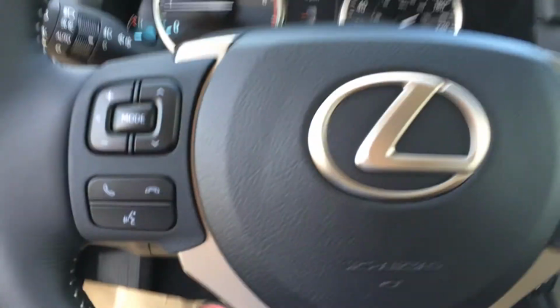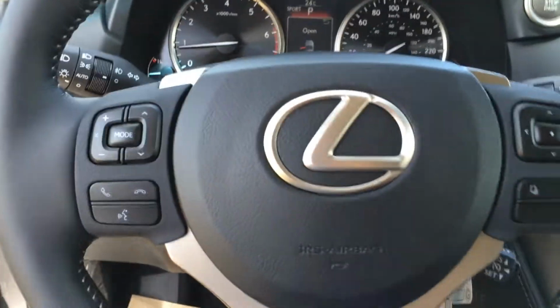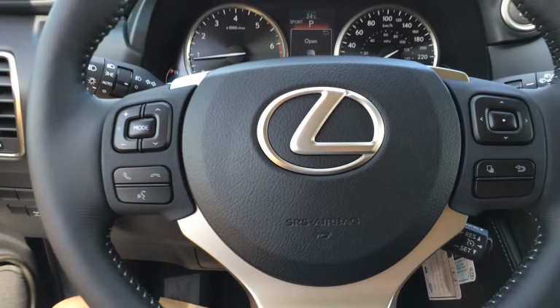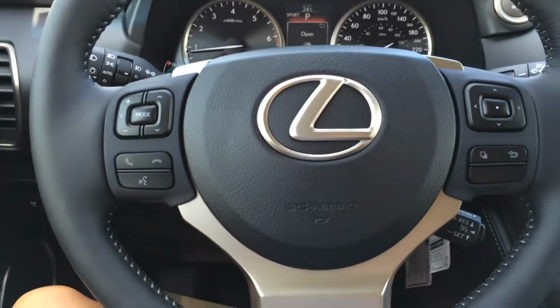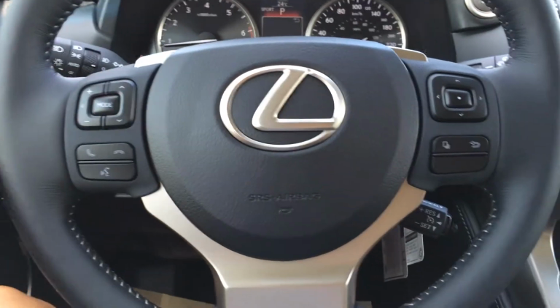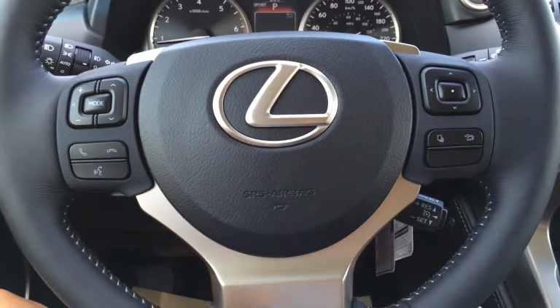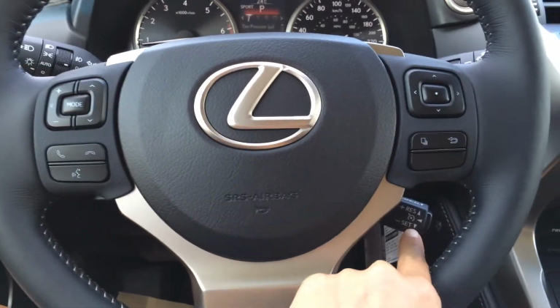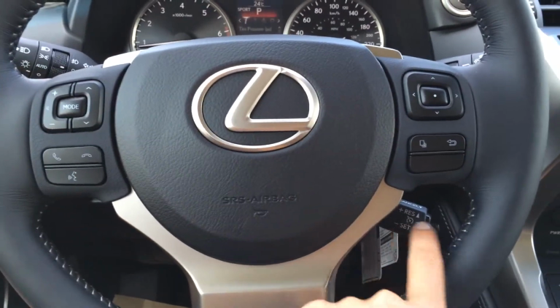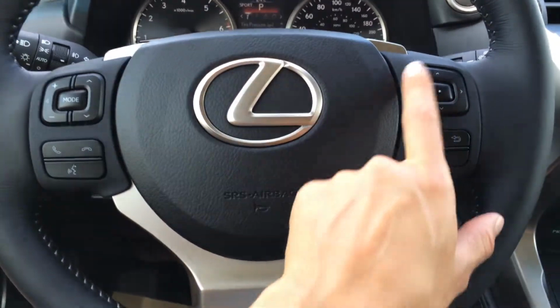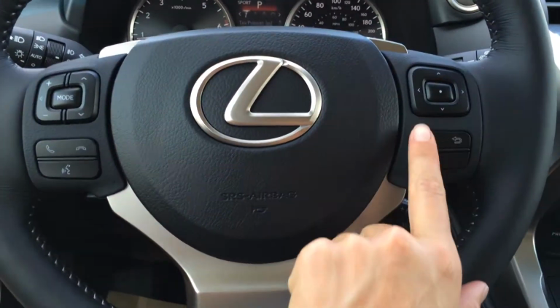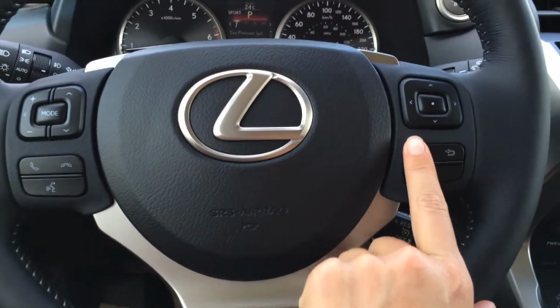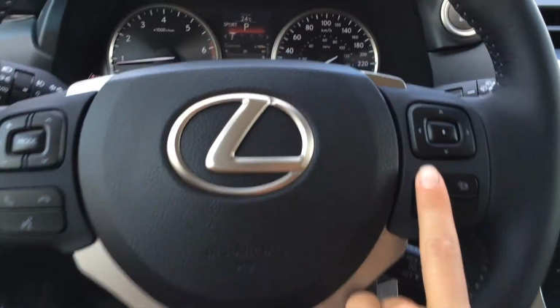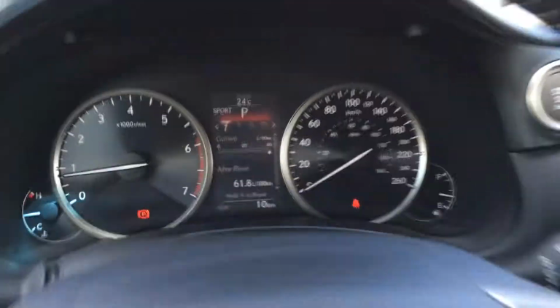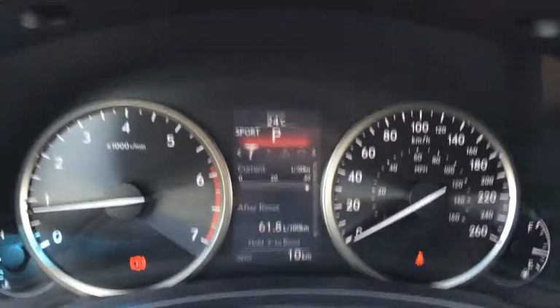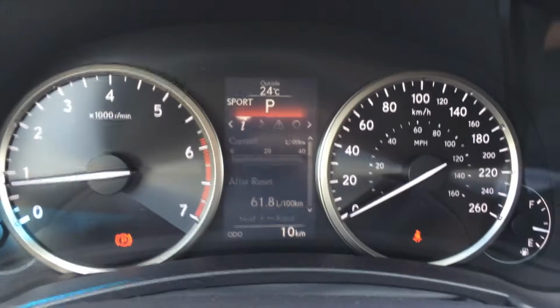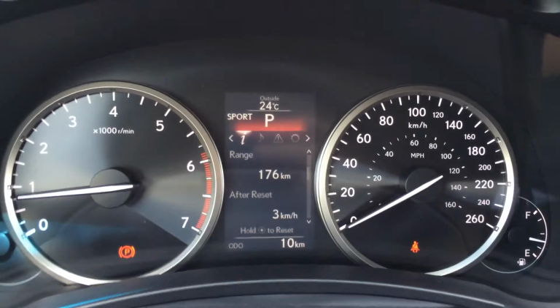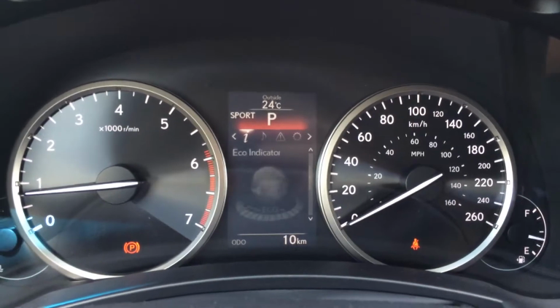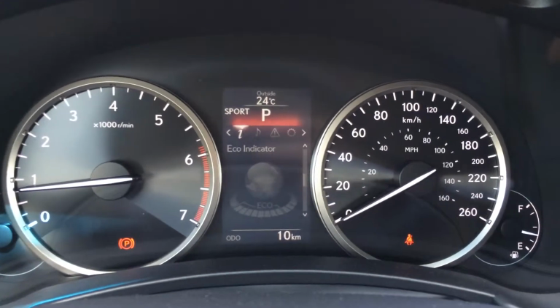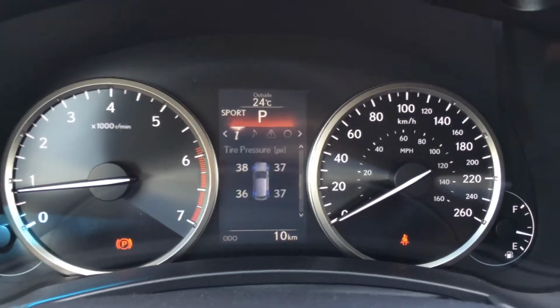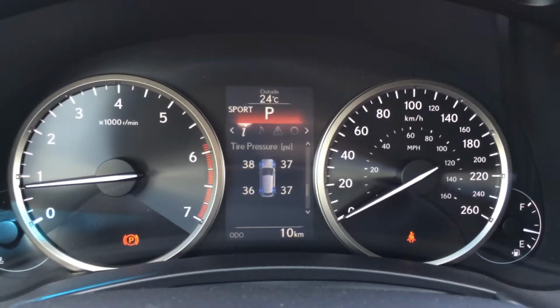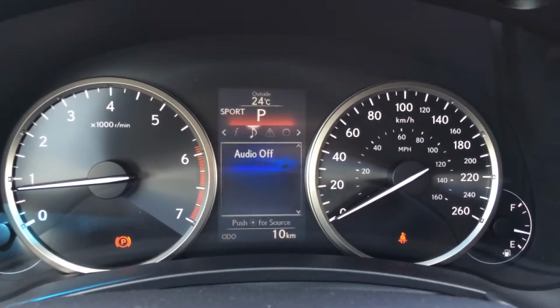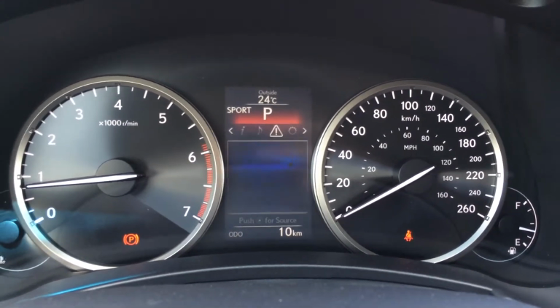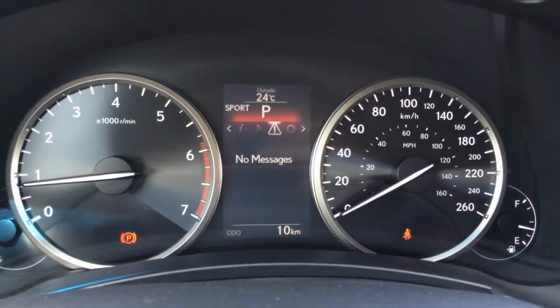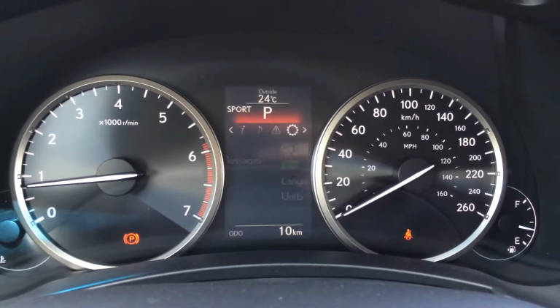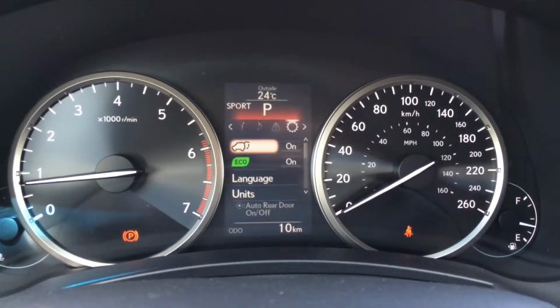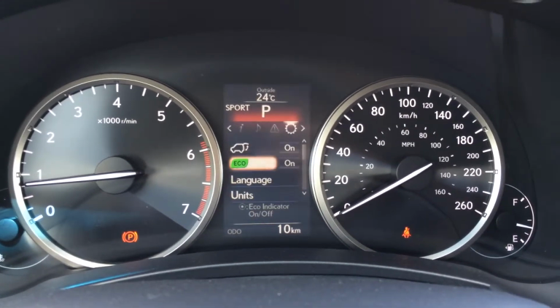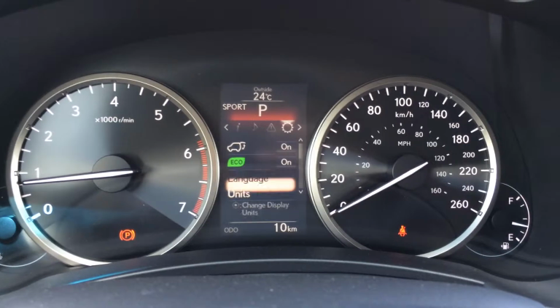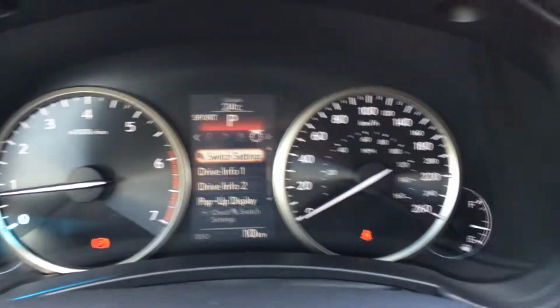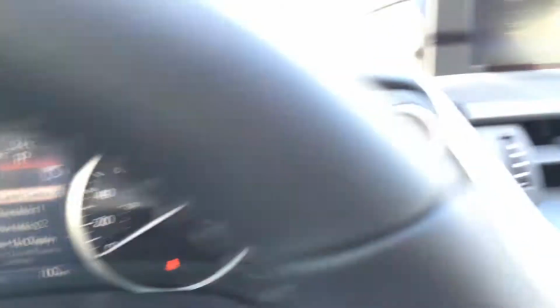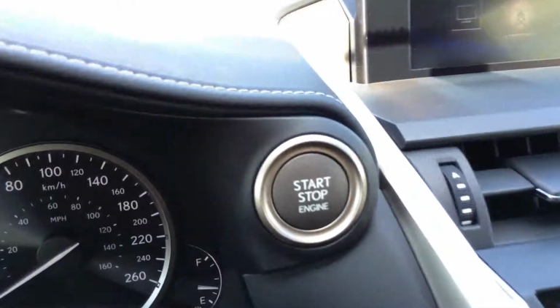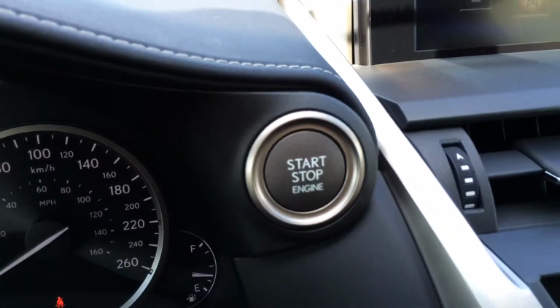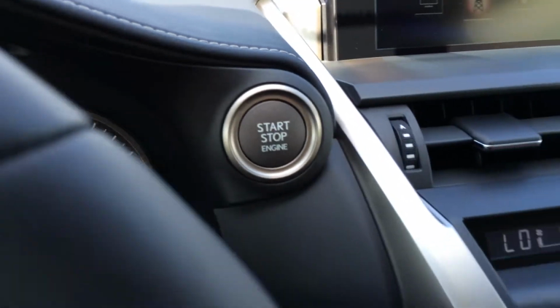The steering wheel is fully leather wrapped. On it, you have your audio controls, hands-free communication, and cruise control. On the dash, you have a direct tire pressure monitoring system. You can check your audio, messages, and vehicle settings. You have your engine start and stop button.